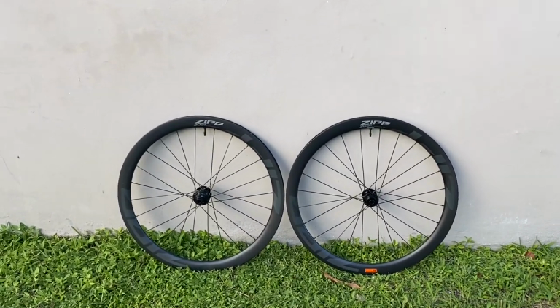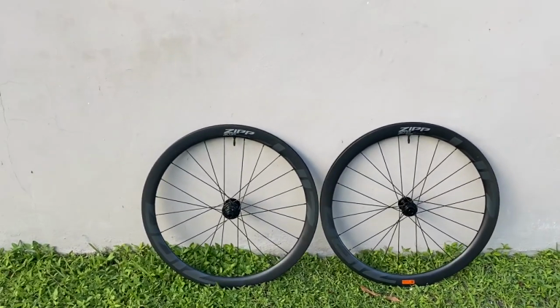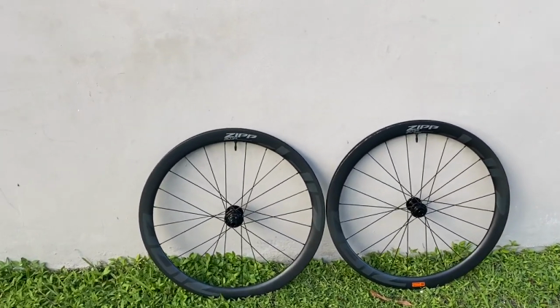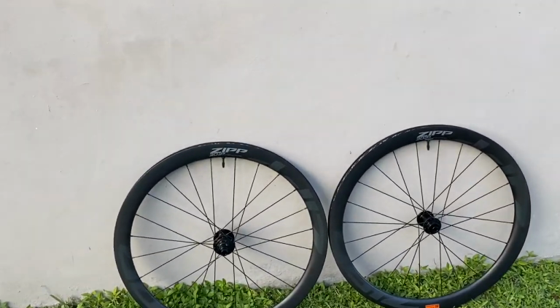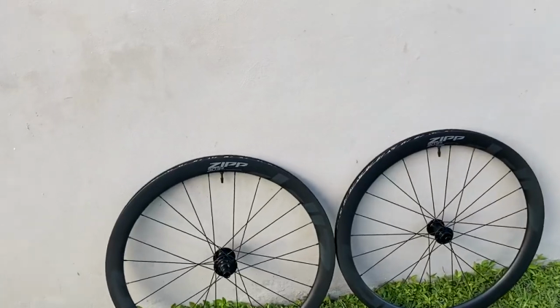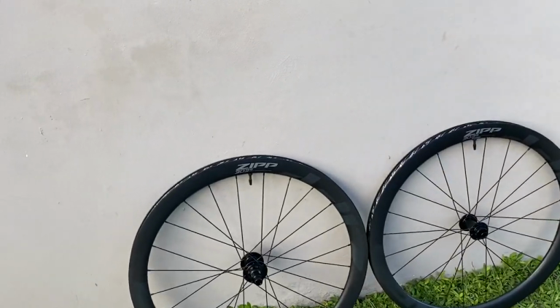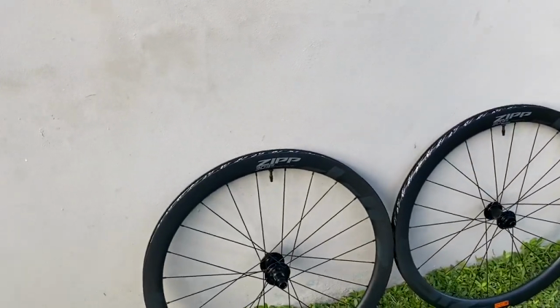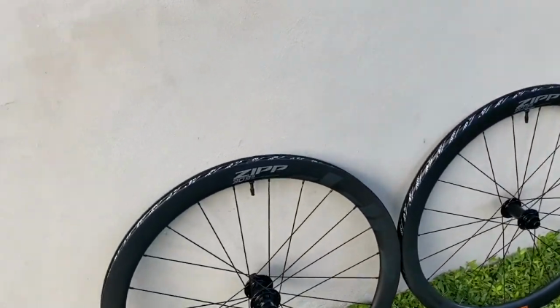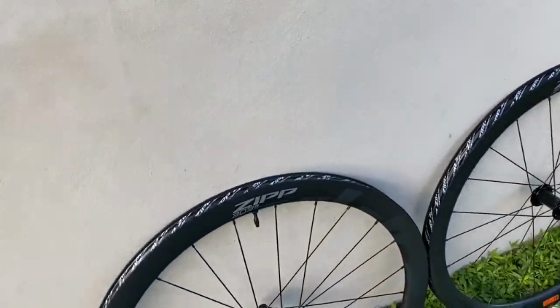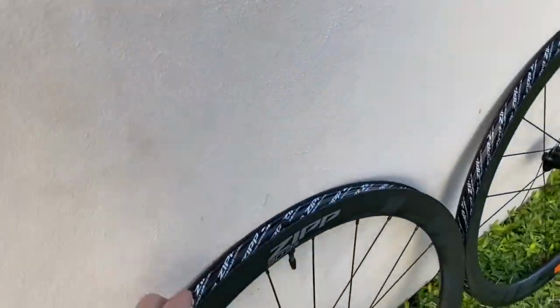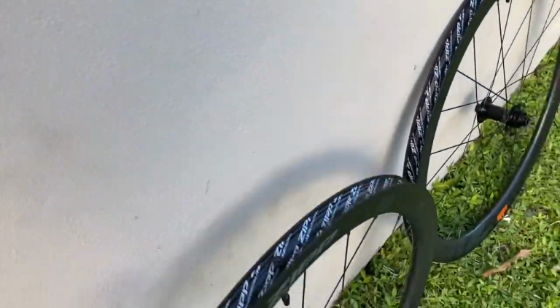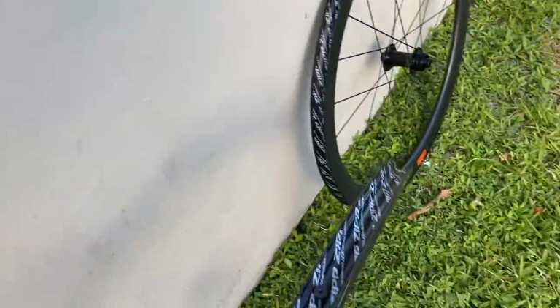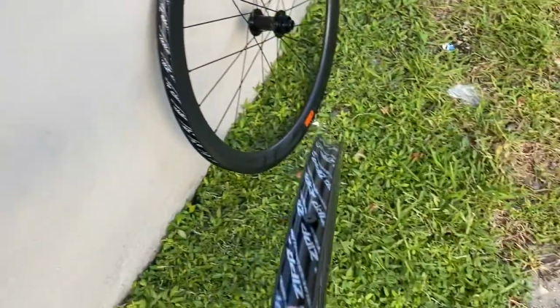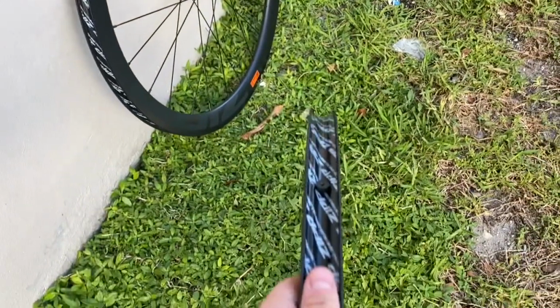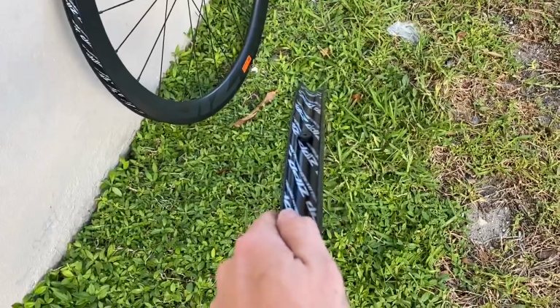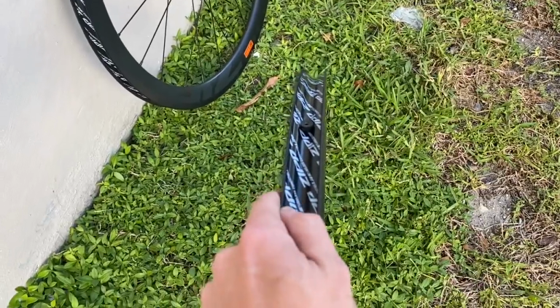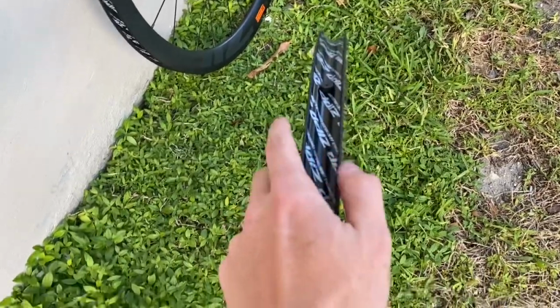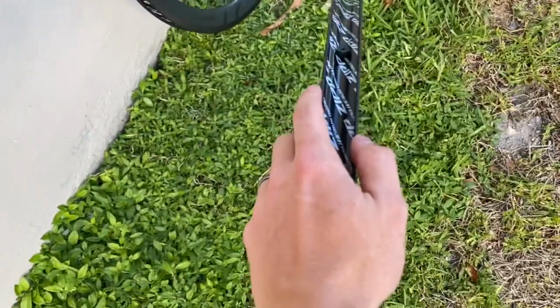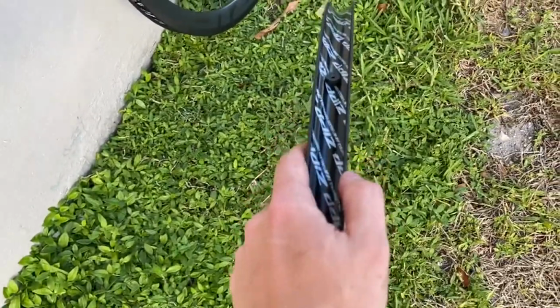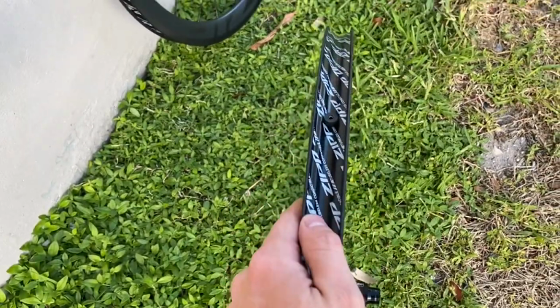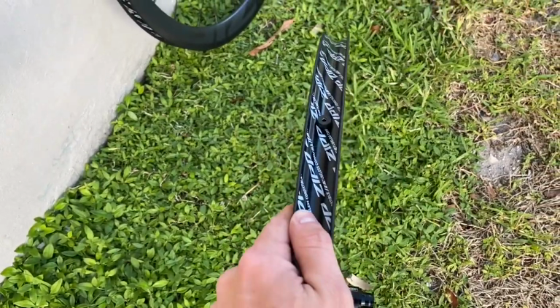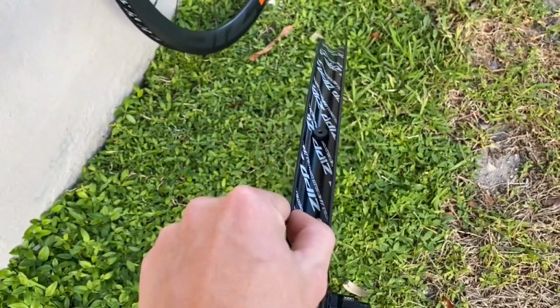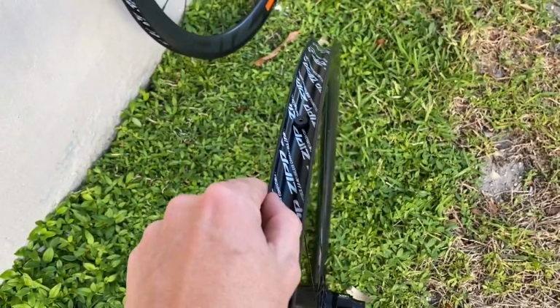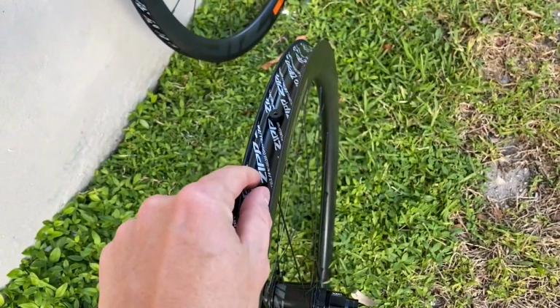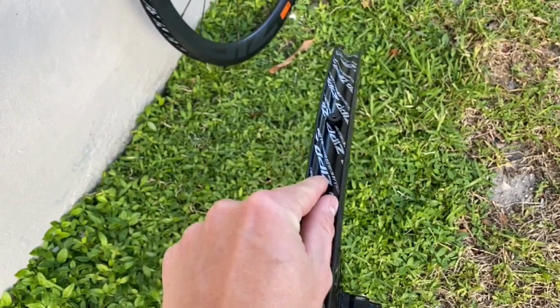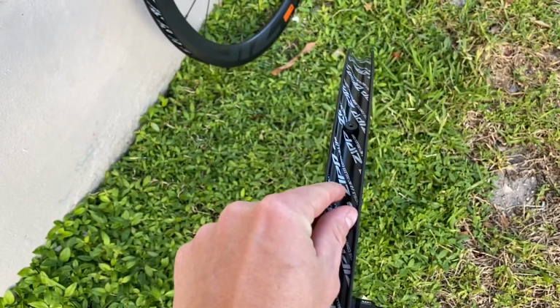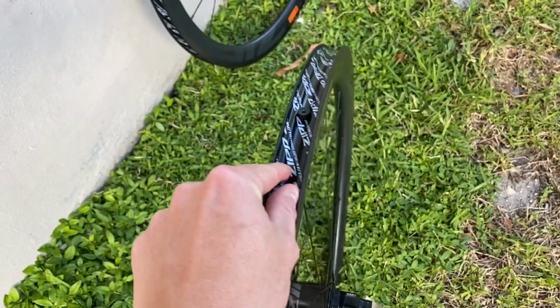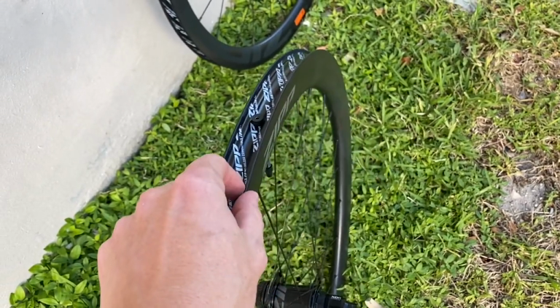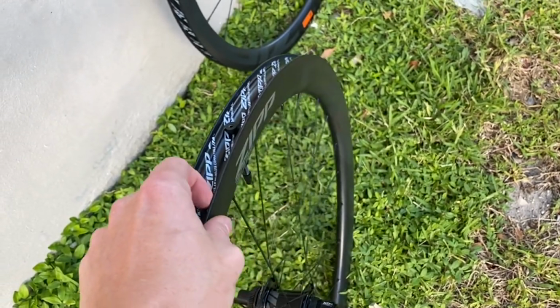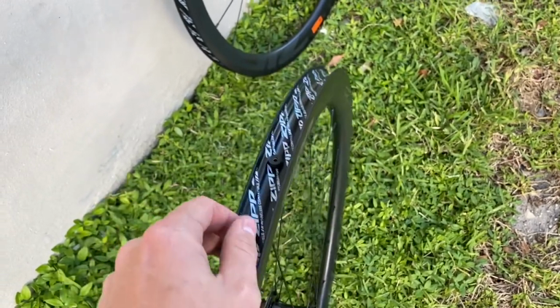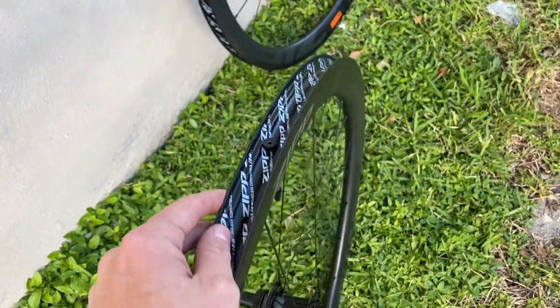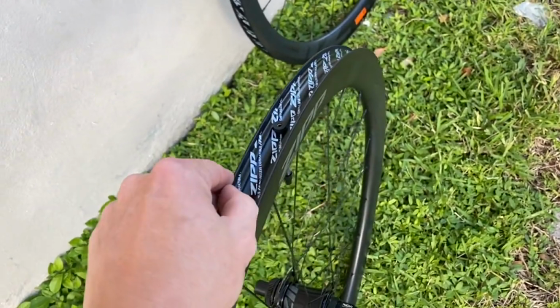This is the new Zipp 303 S model. This is their hookless rim. This is more of like their road or gravel — they're claiming it as their road rim, but this is going to be more maybe aimed towards their gravel rim. But this is the hookless craze and phenomenon.